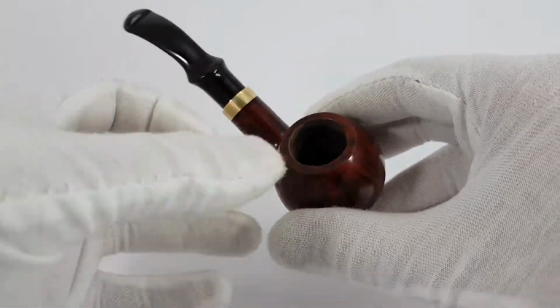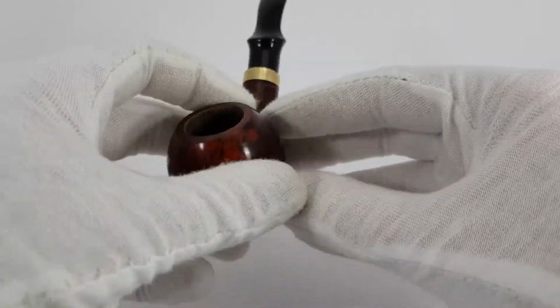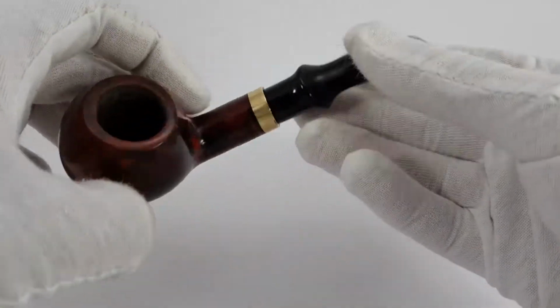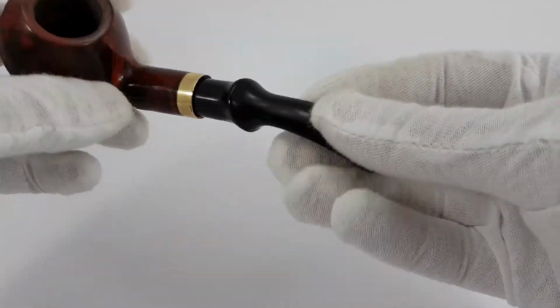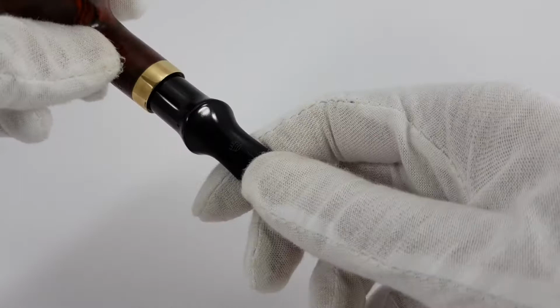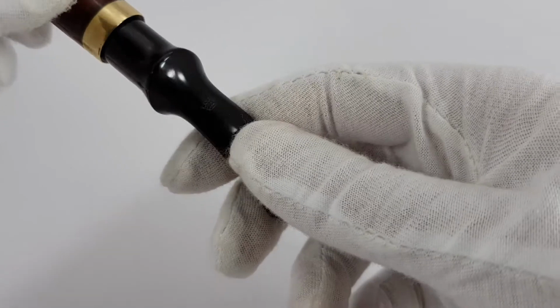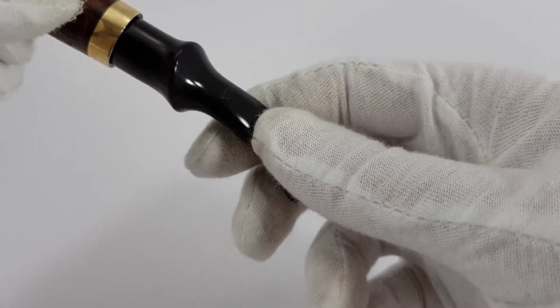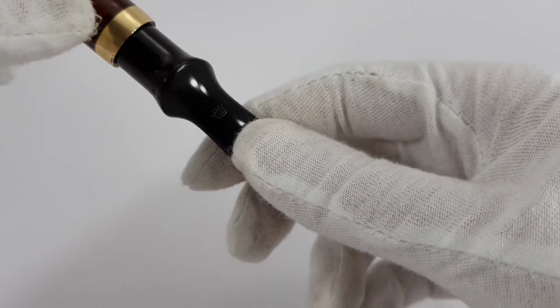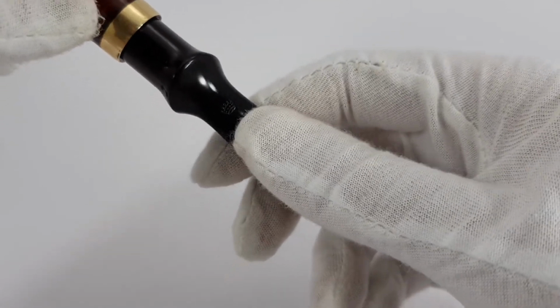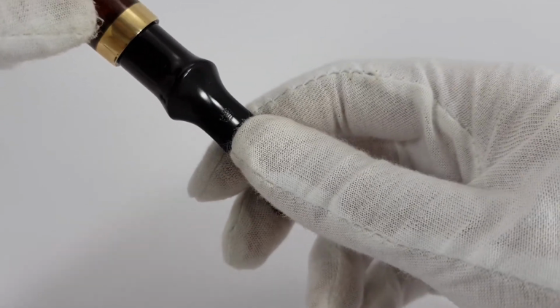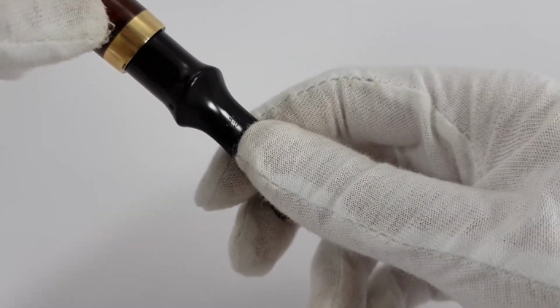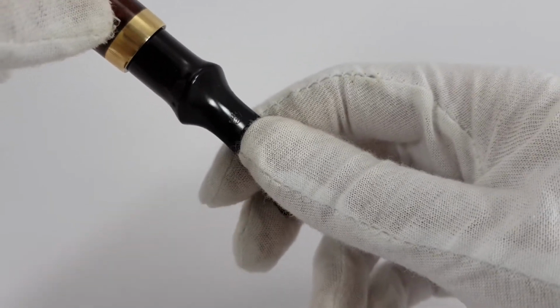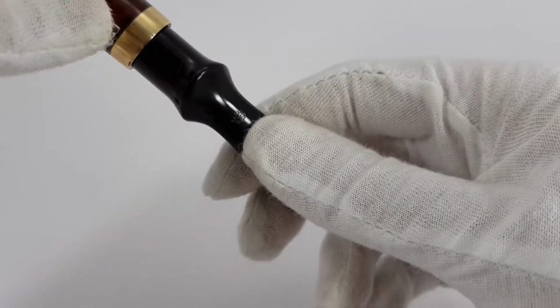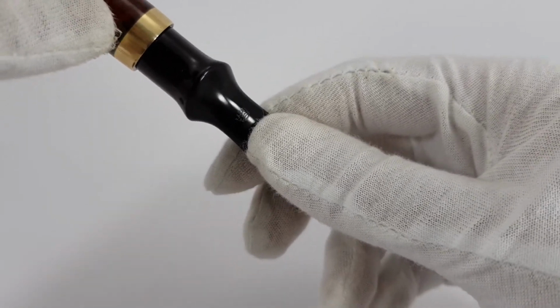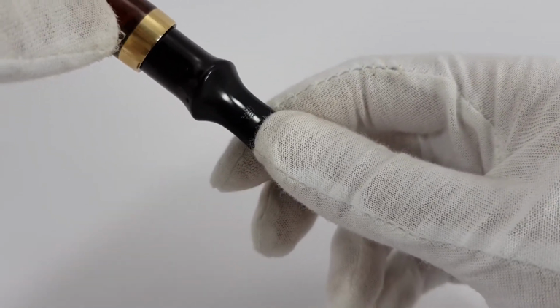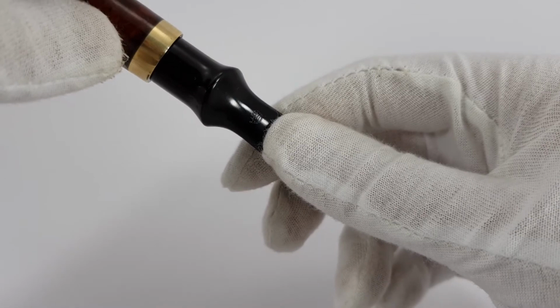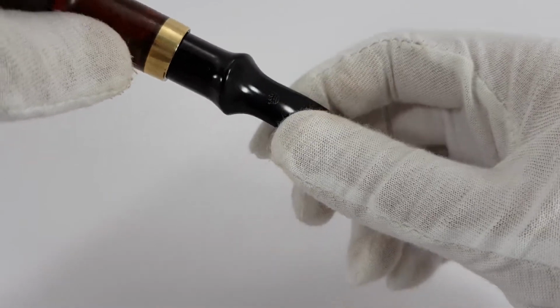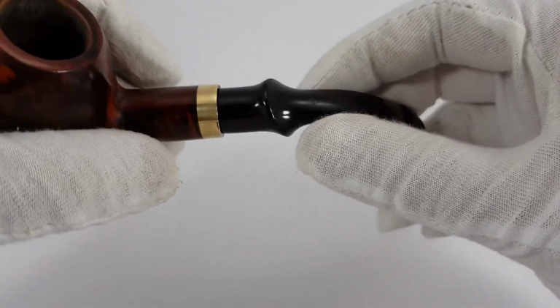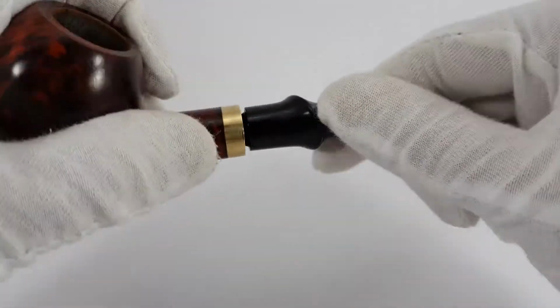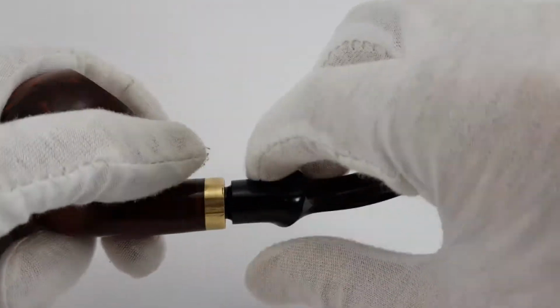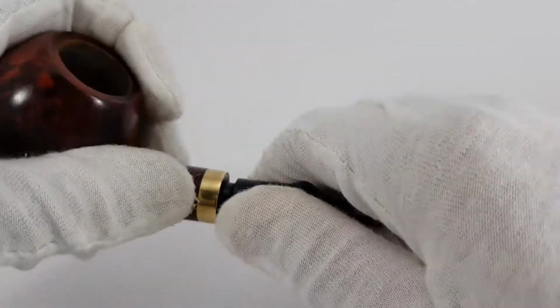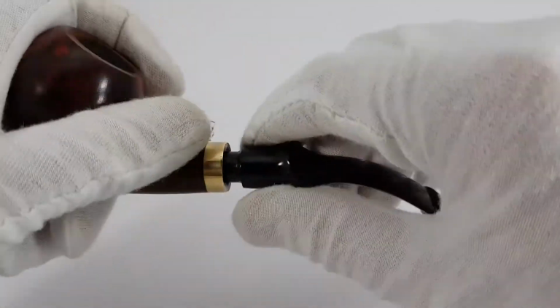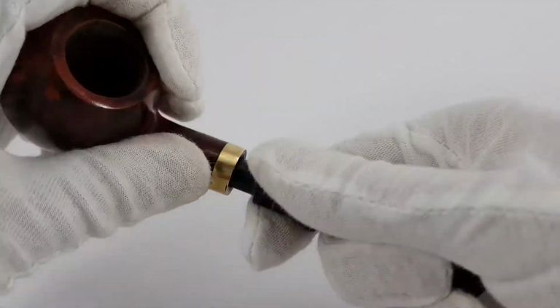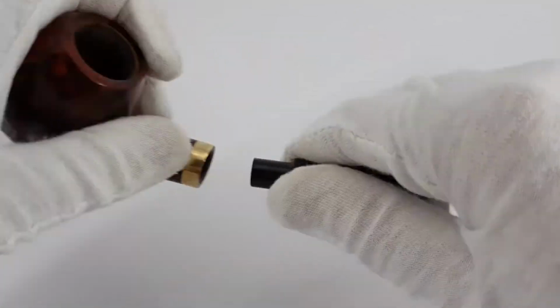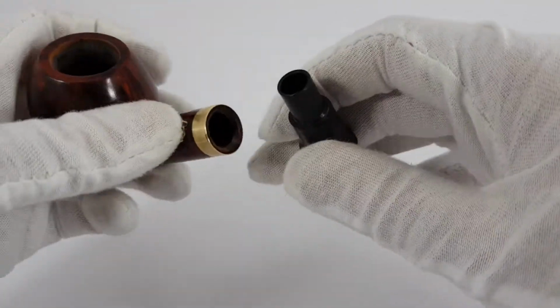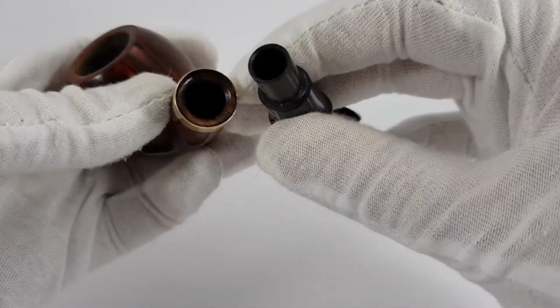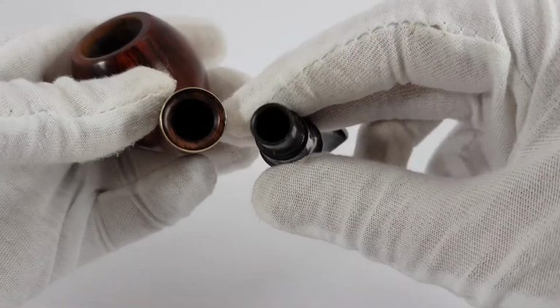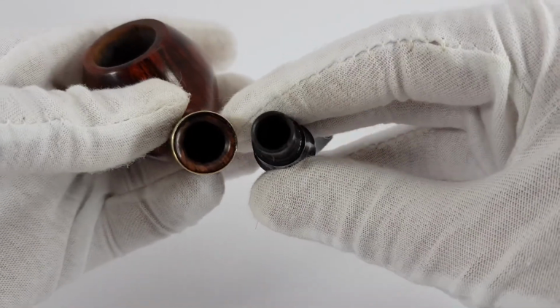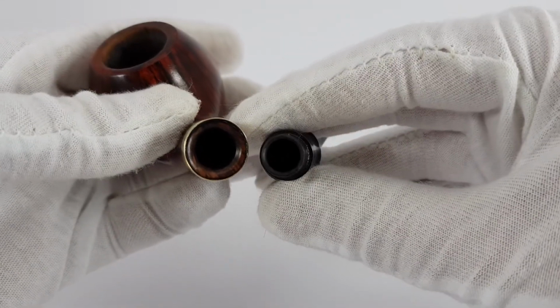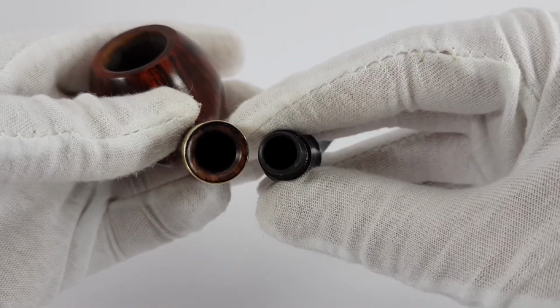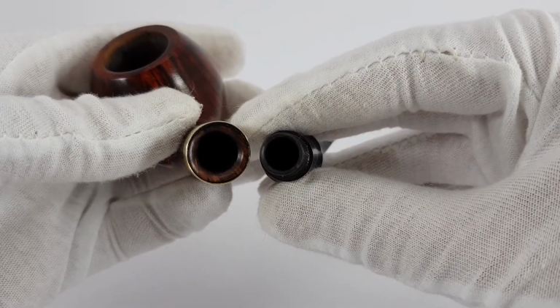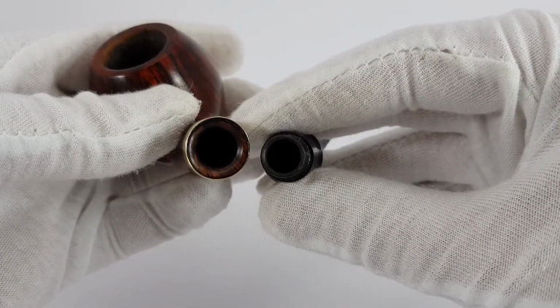The name Royal really sticks nicely to it. We have their logo, which is a crown on the stem. And of course, if we open it, we will see it will accept 9mm filters.